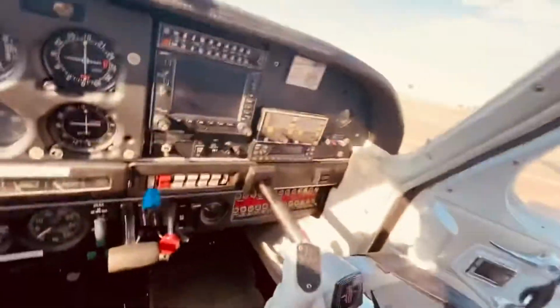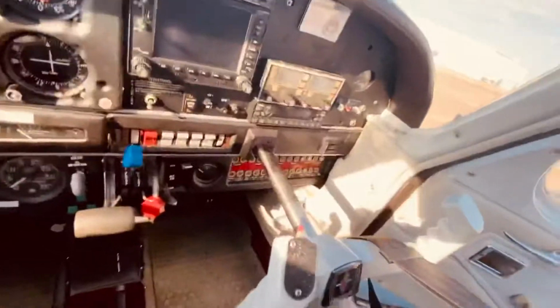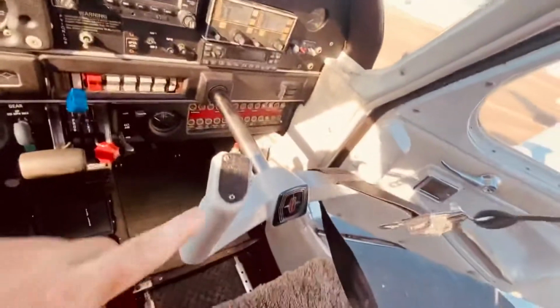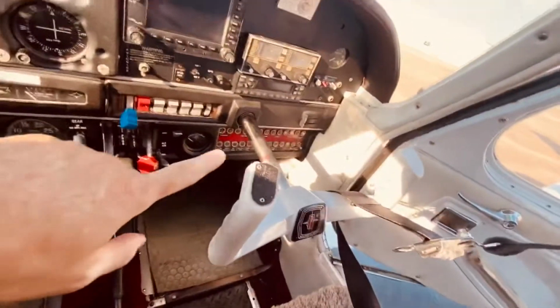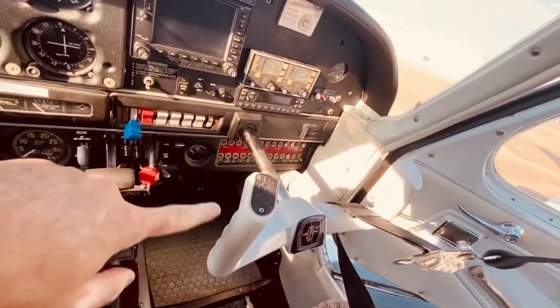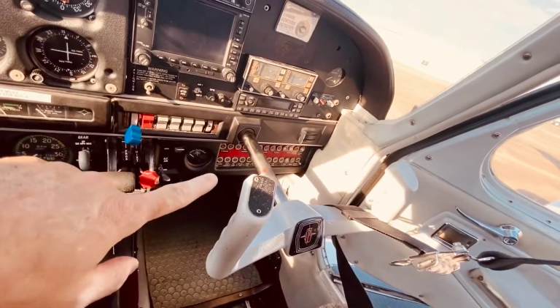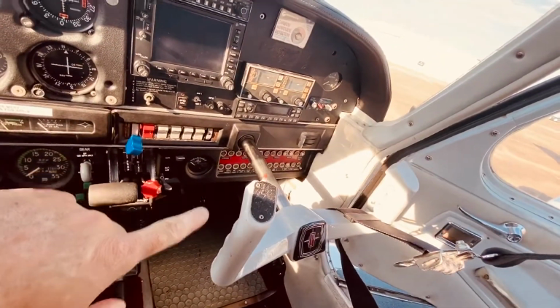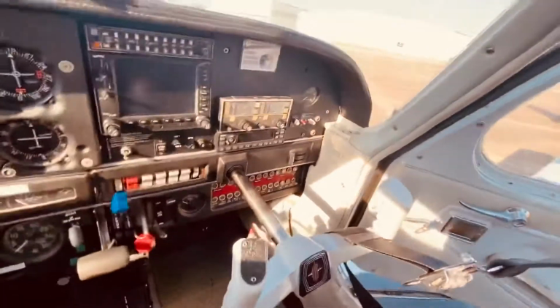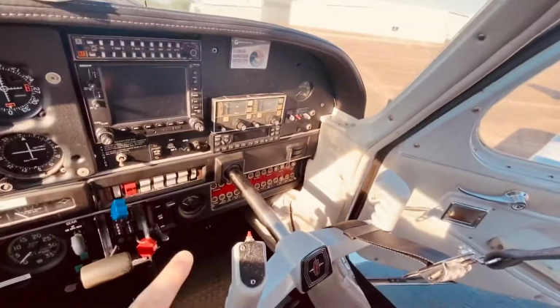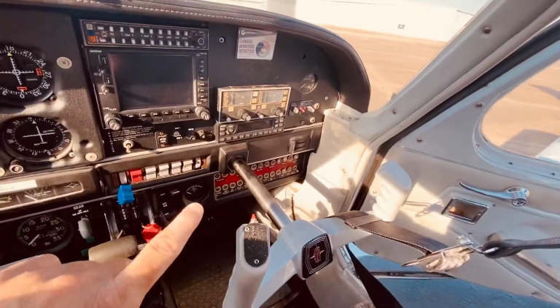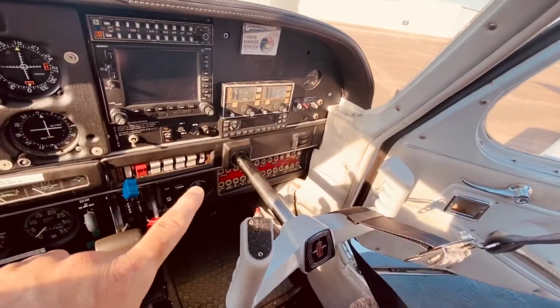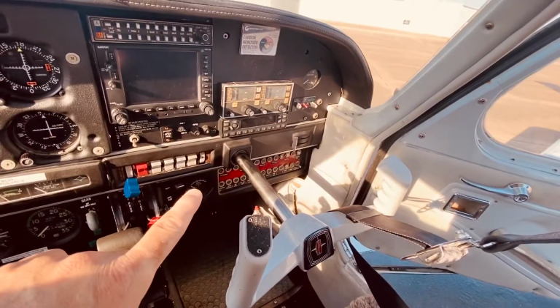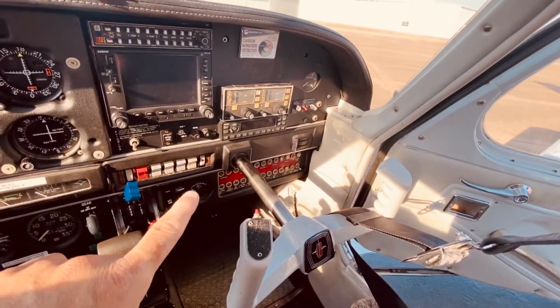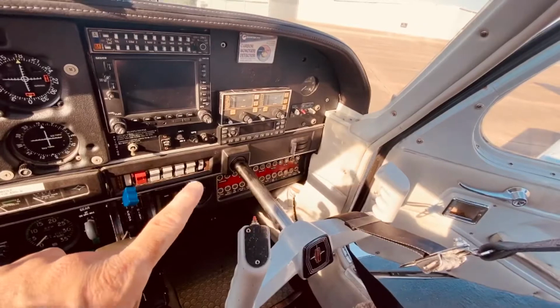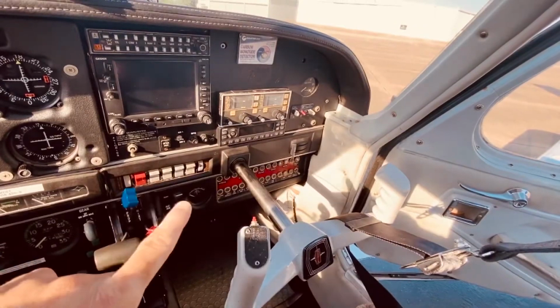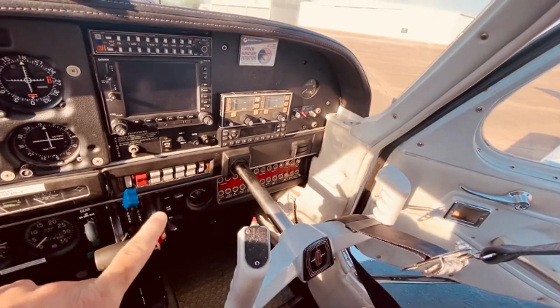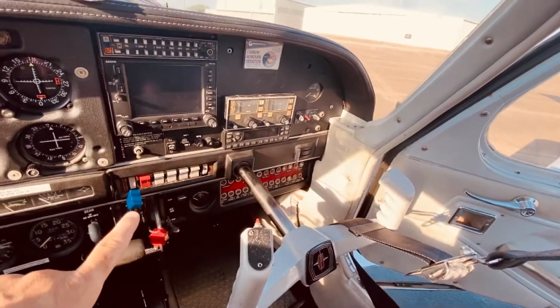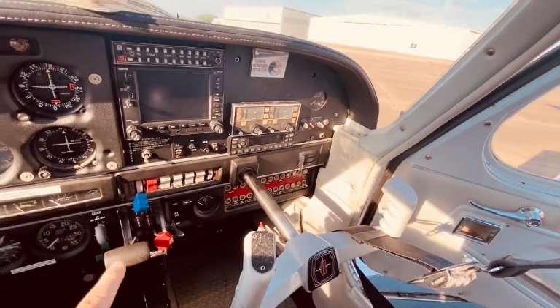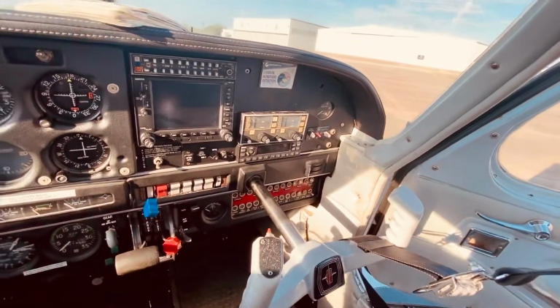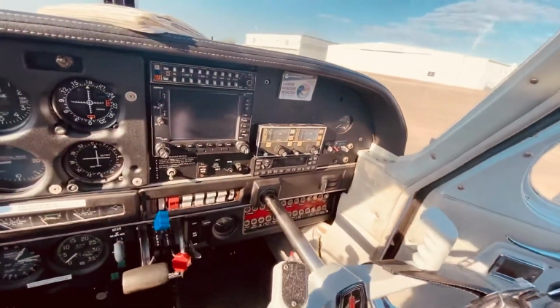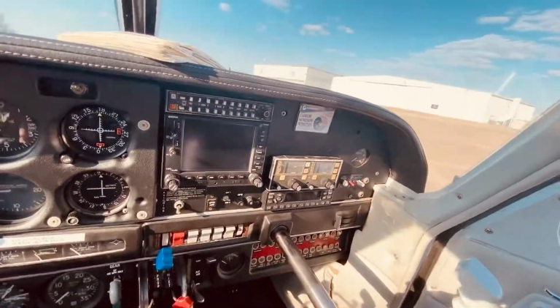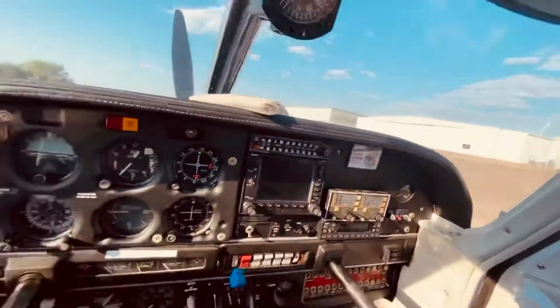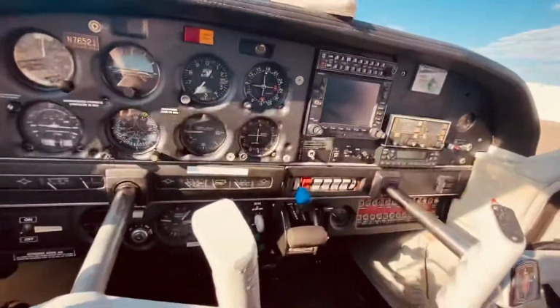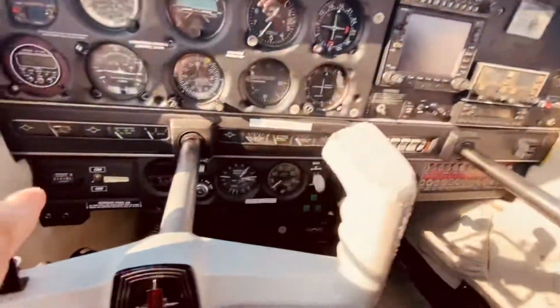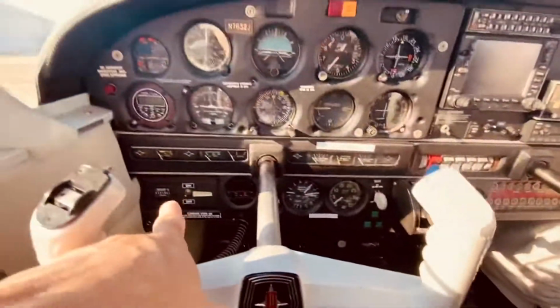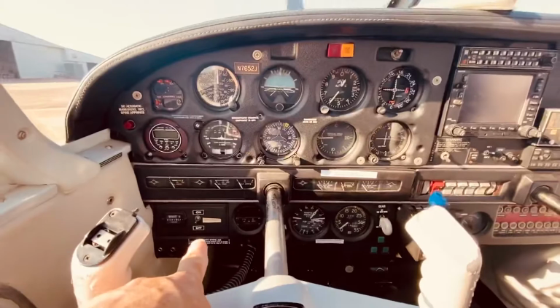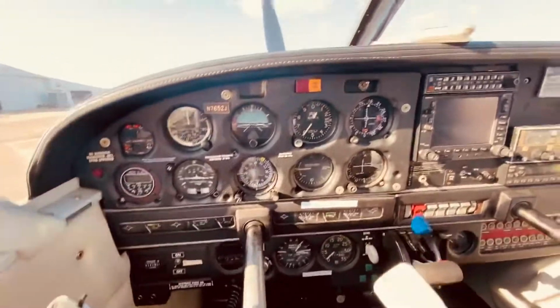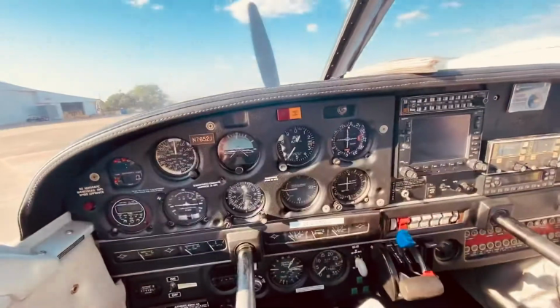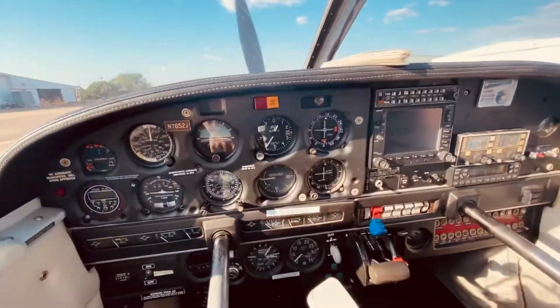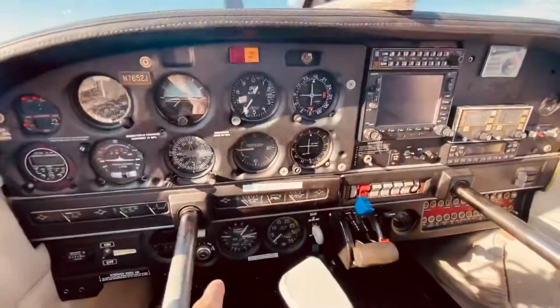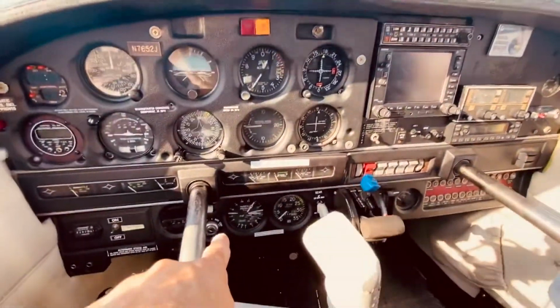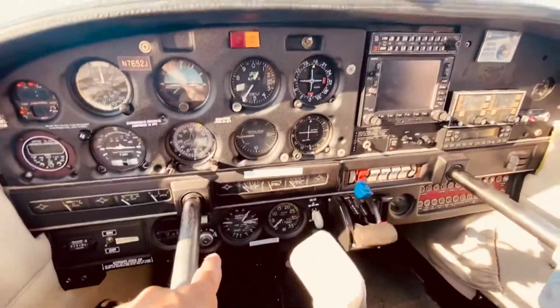The circuit breakers are over here. The radials over here. This one has autopilot over there. The start switch.